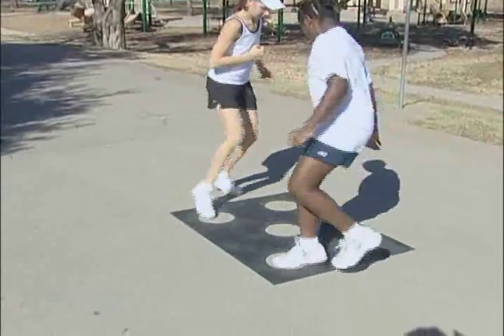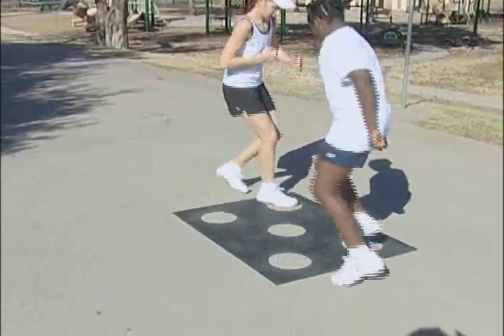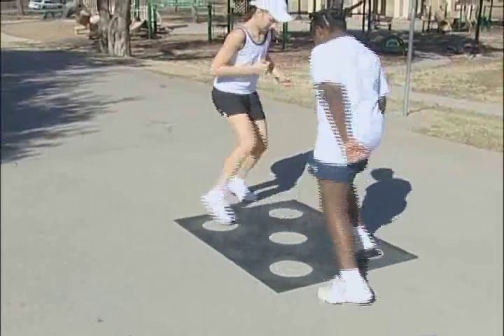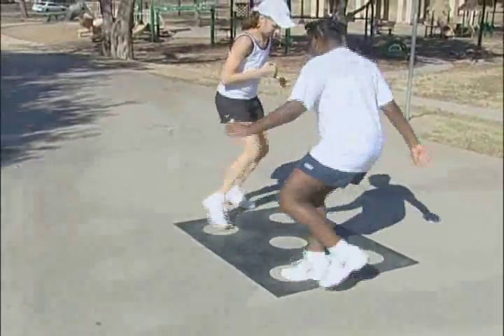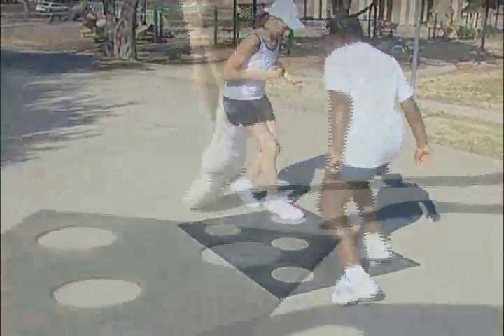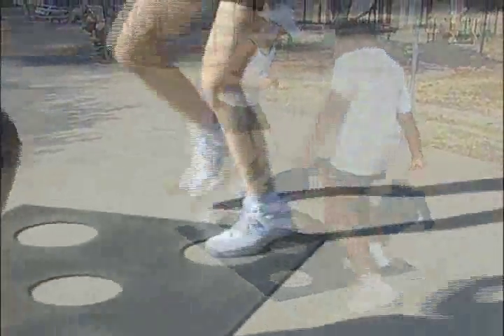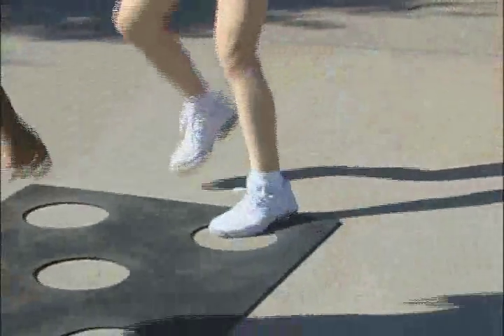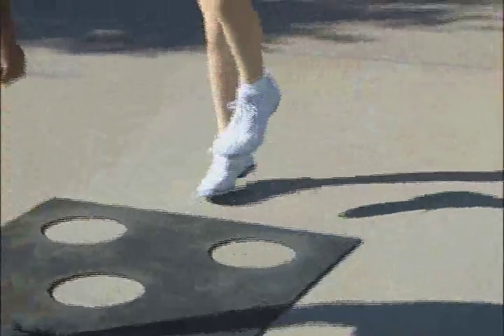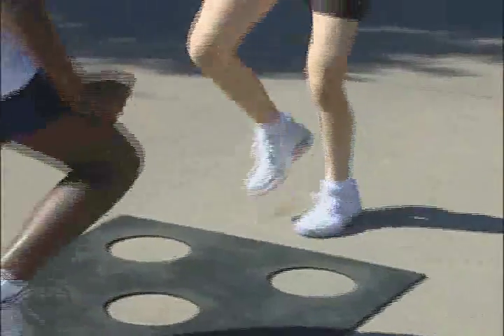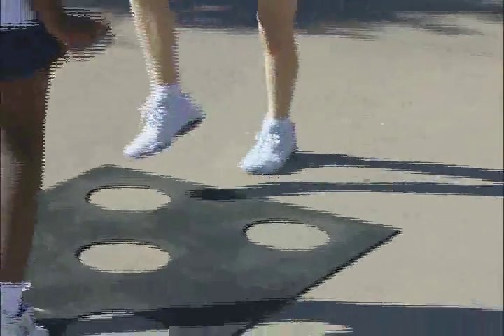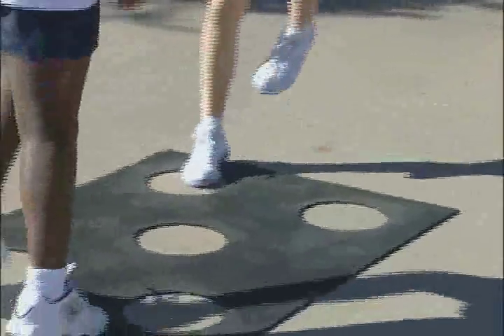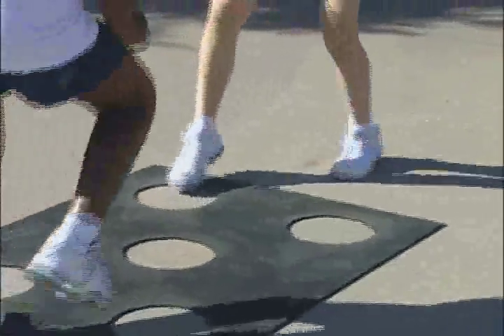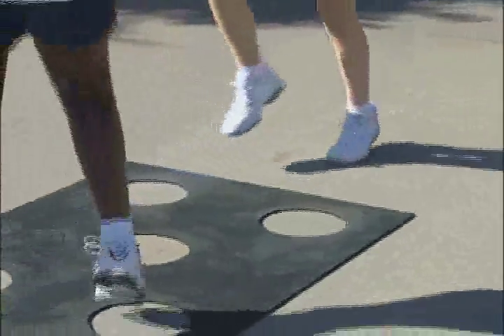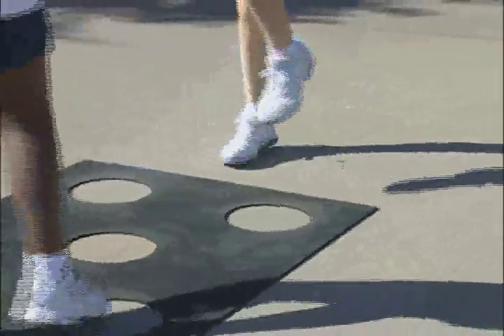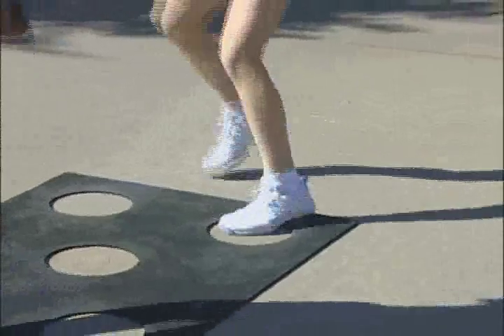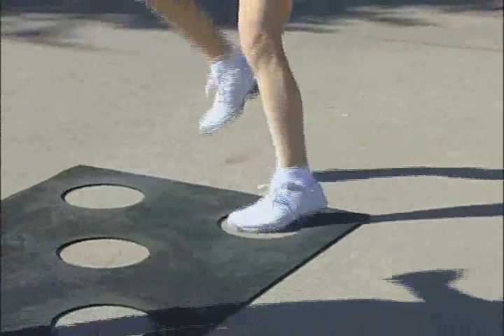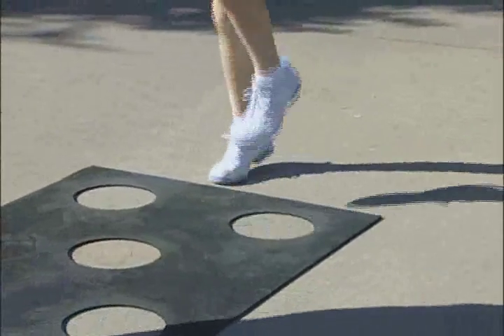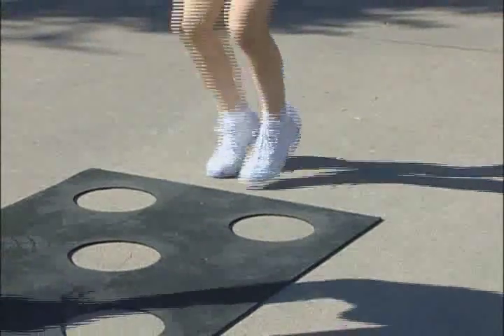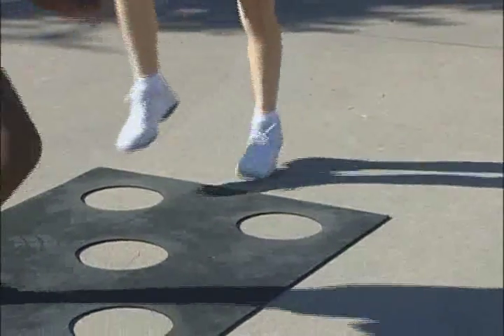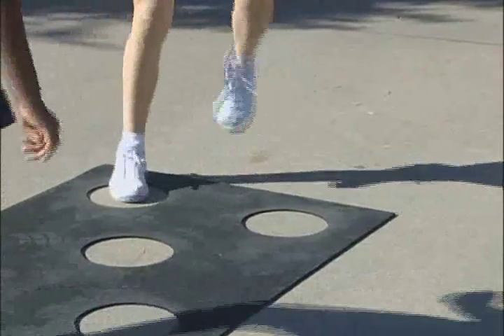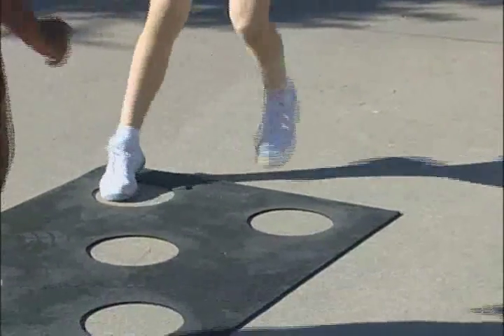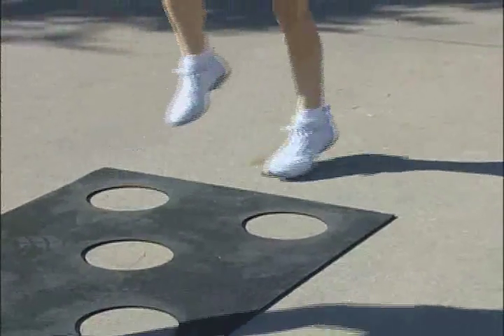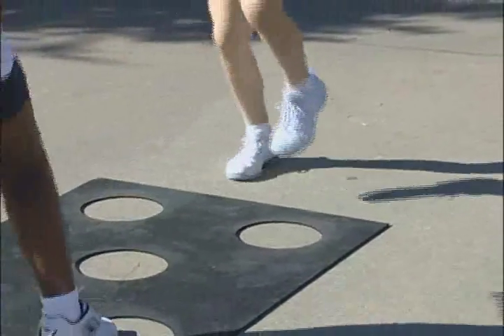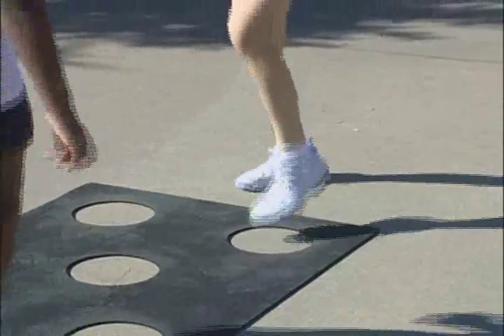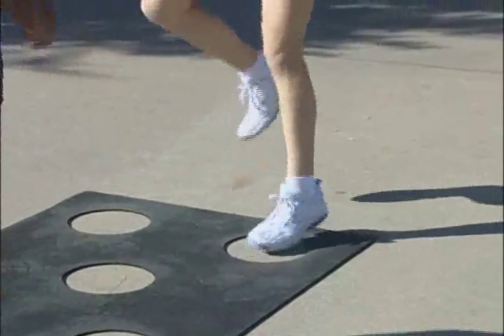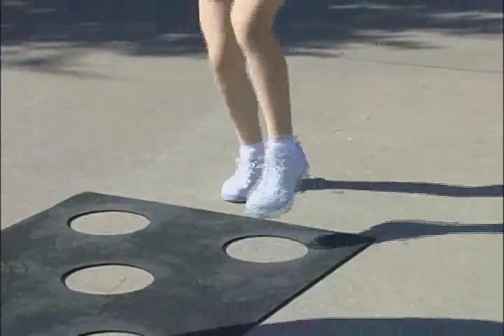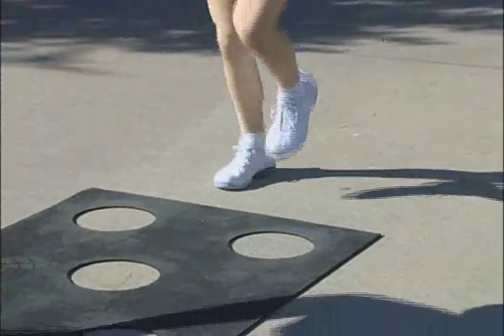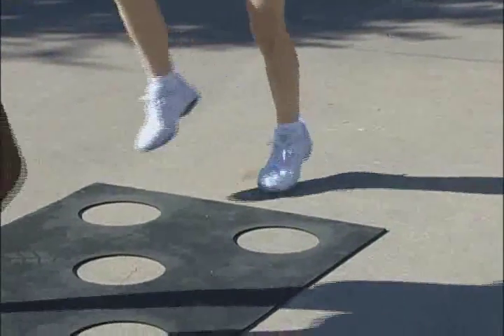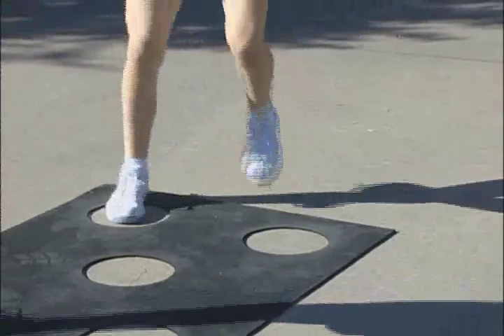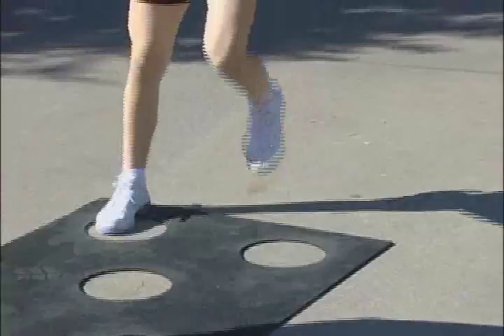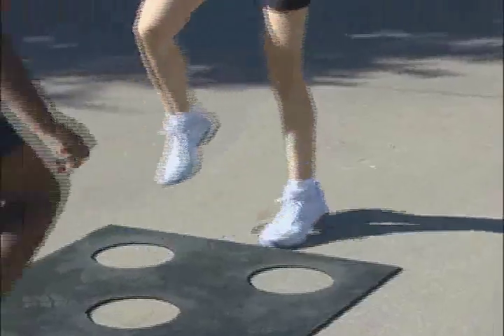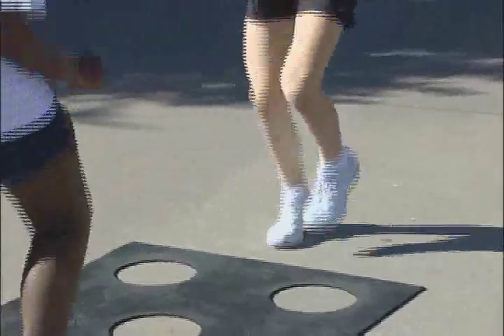Yet a third option of many possibilities is to have them do a one foot in and two feet out pattern with skipping. Well done.